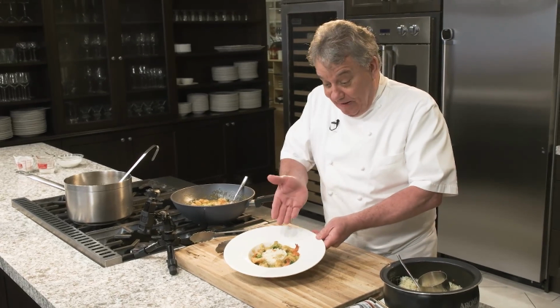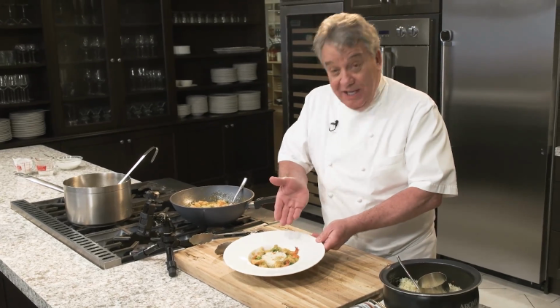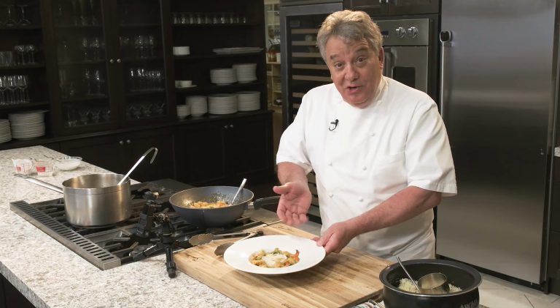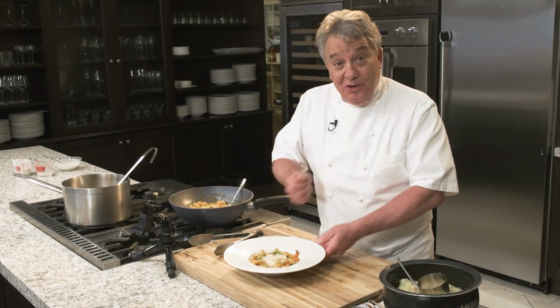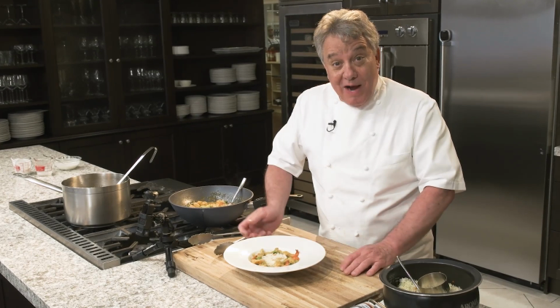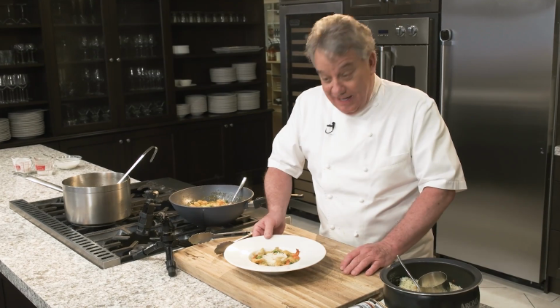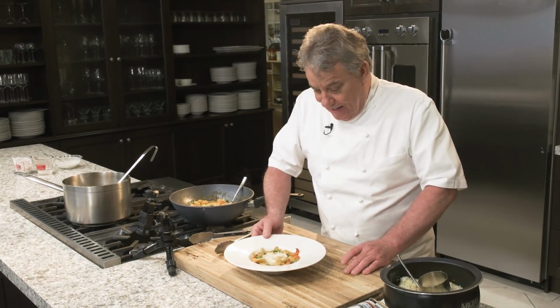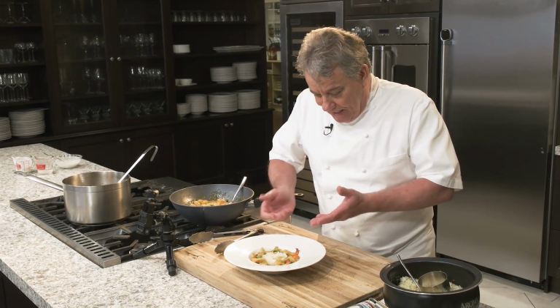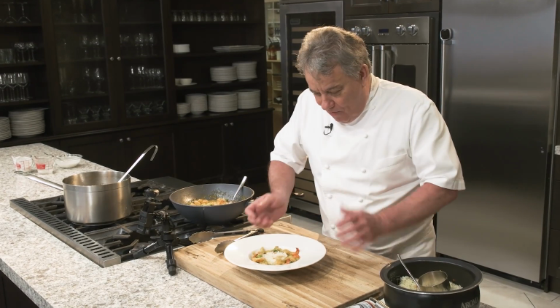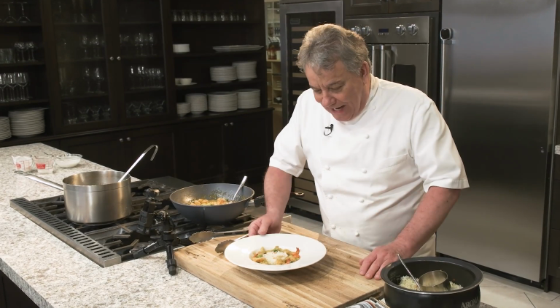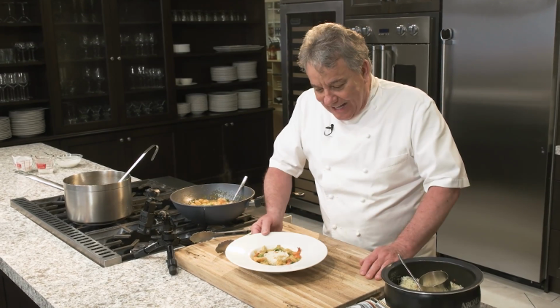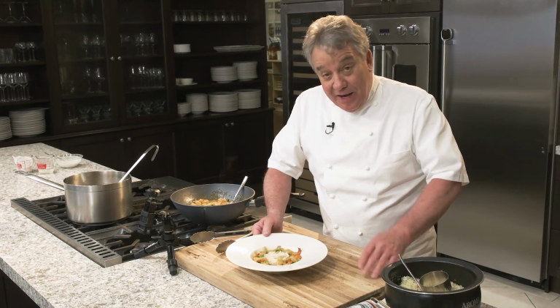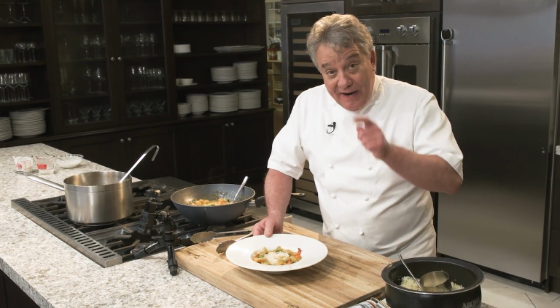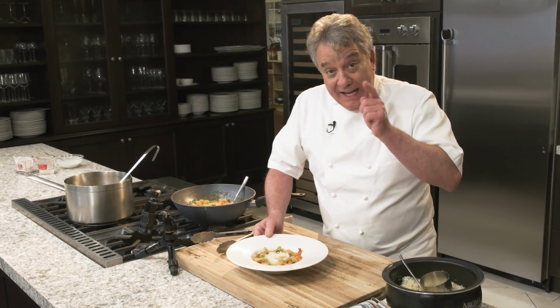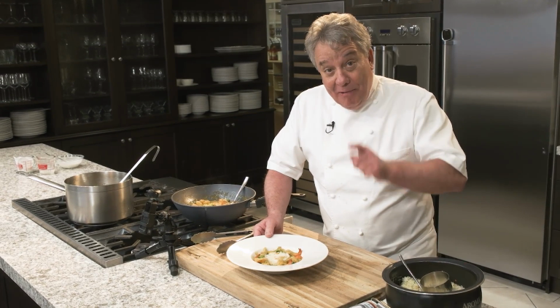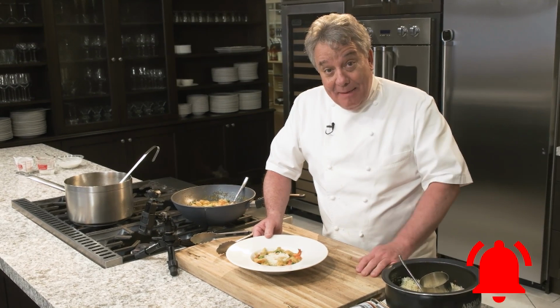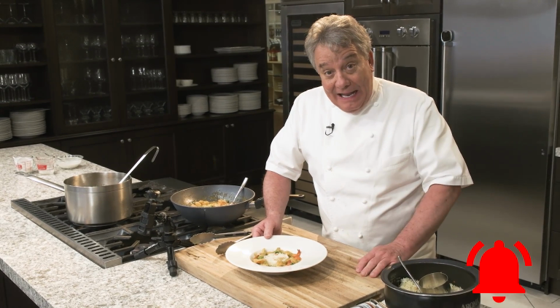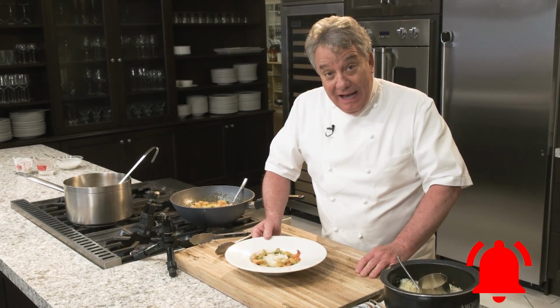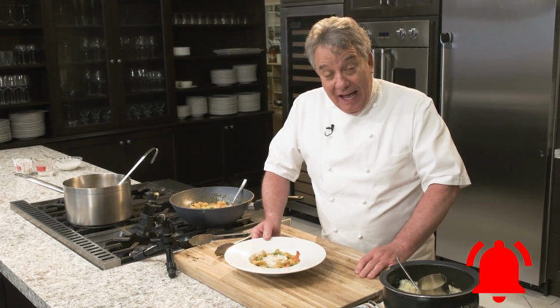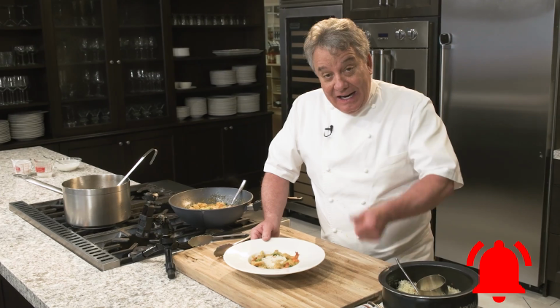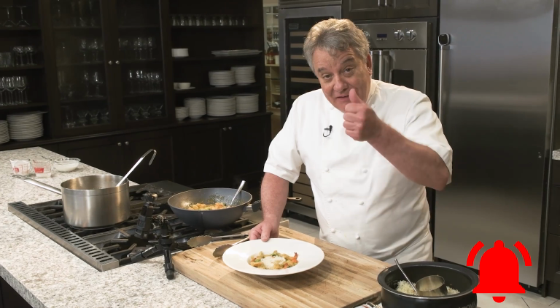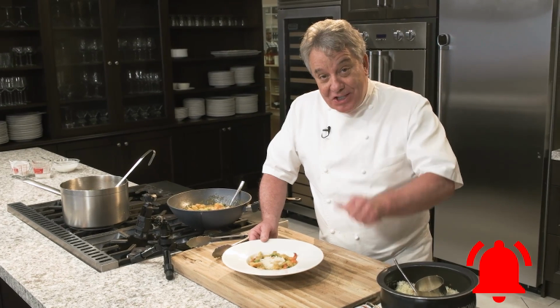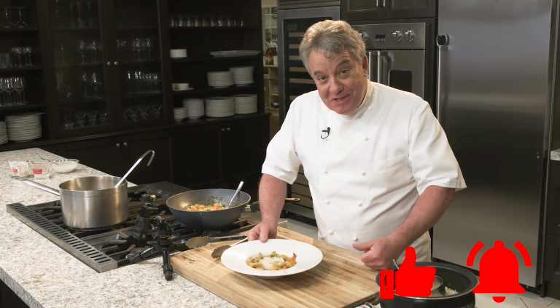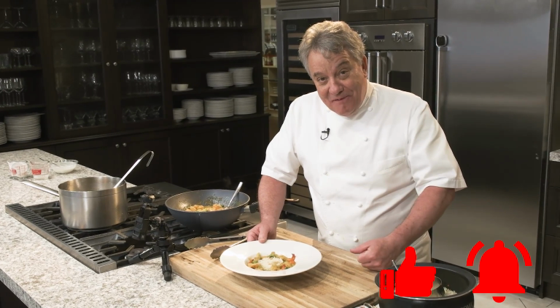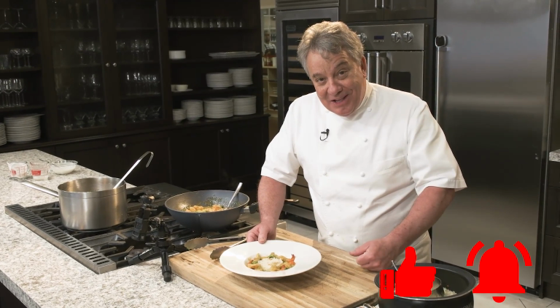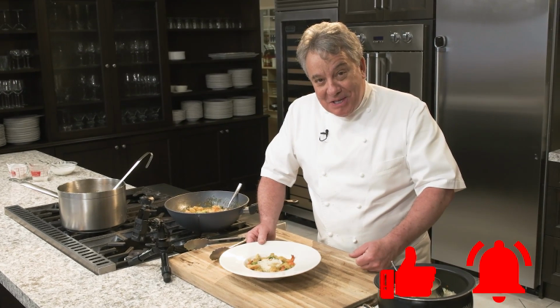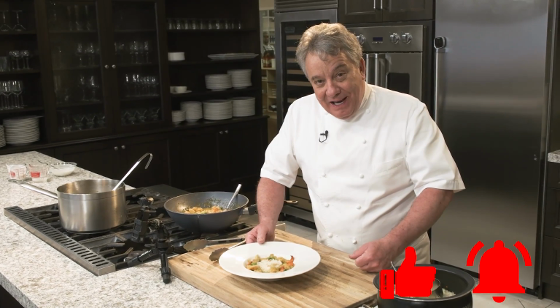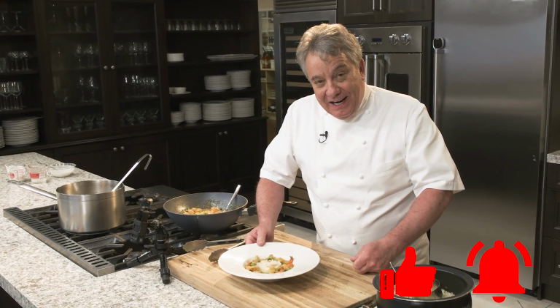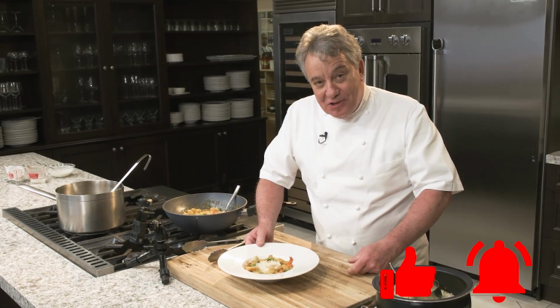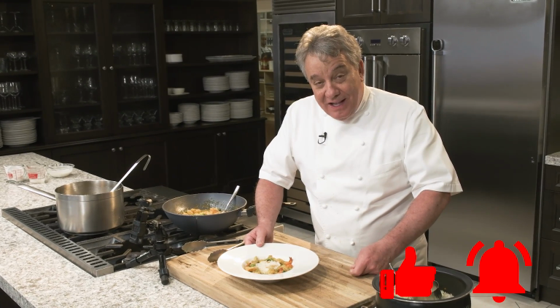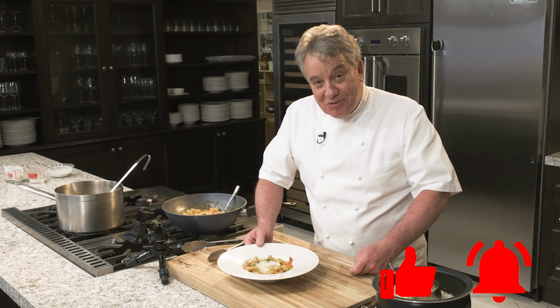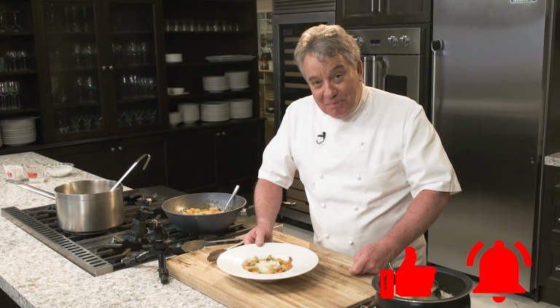Very easy to do. Try it, make it a little more elegant. Don't forget to ring the bell and give us a thumbs up if you like the recipe. Try the next recipe.